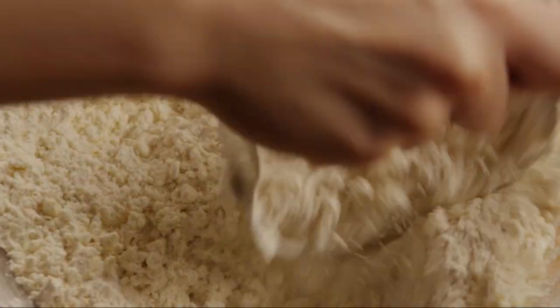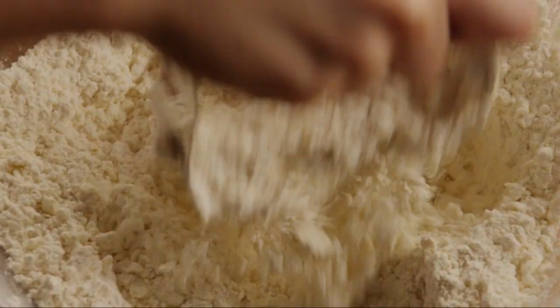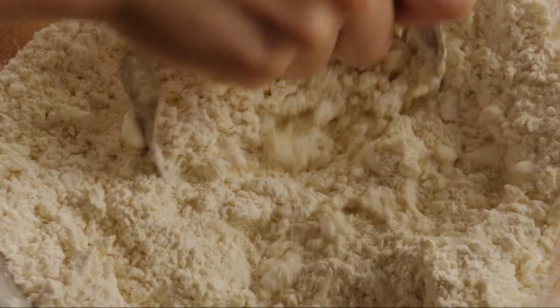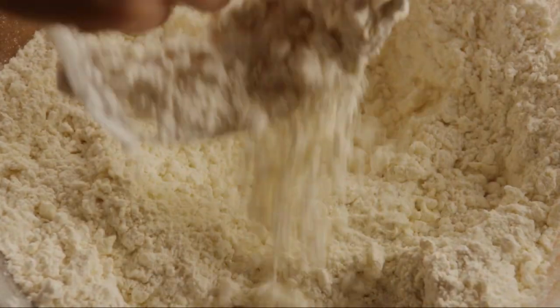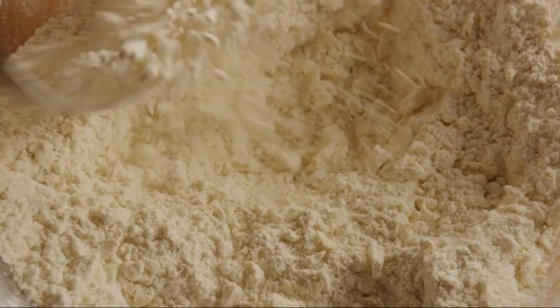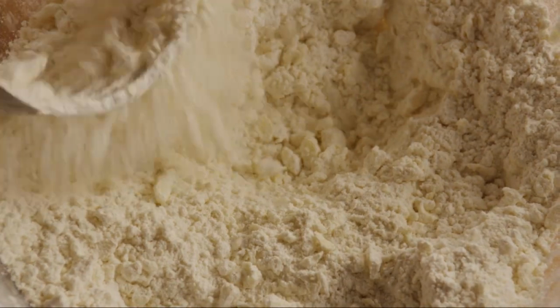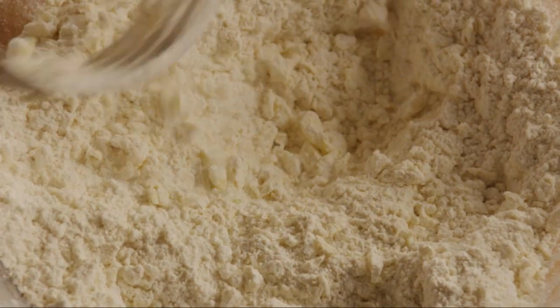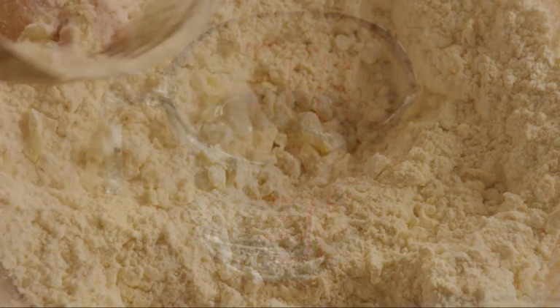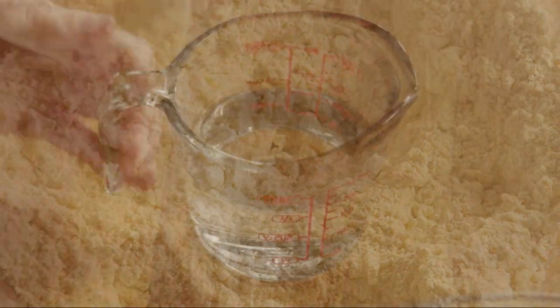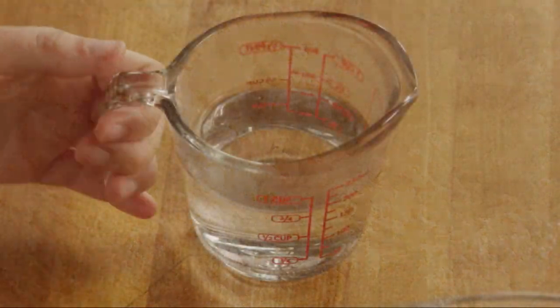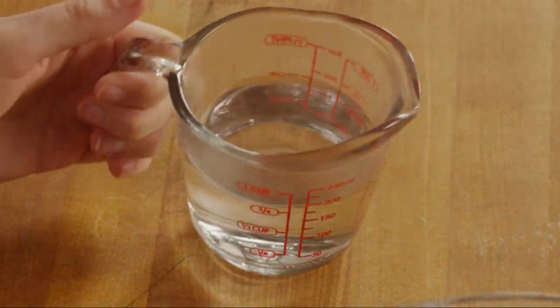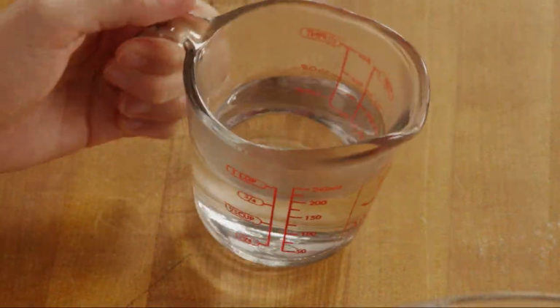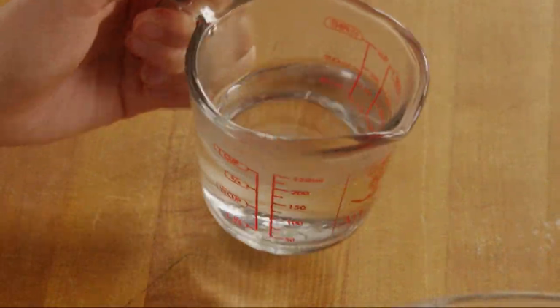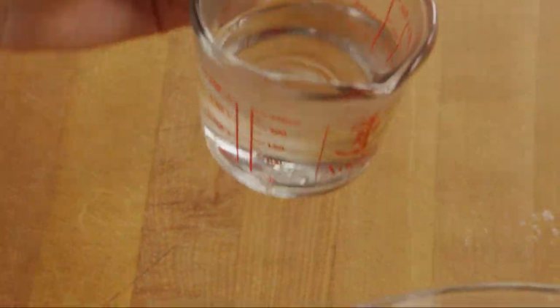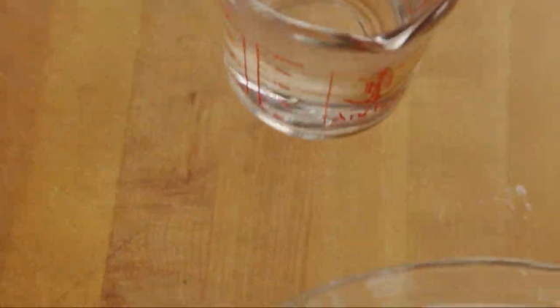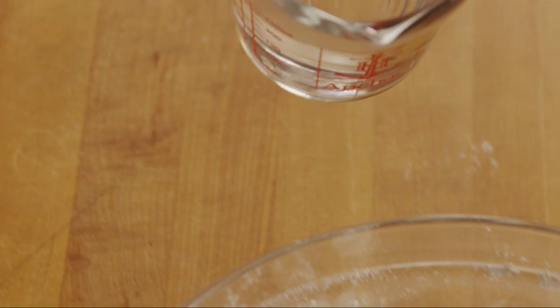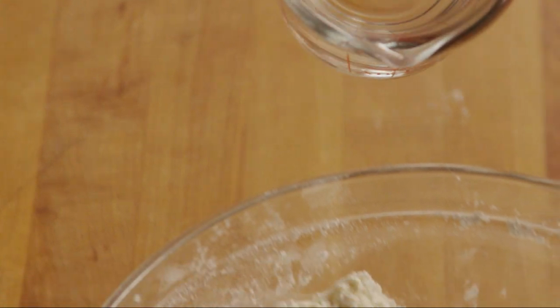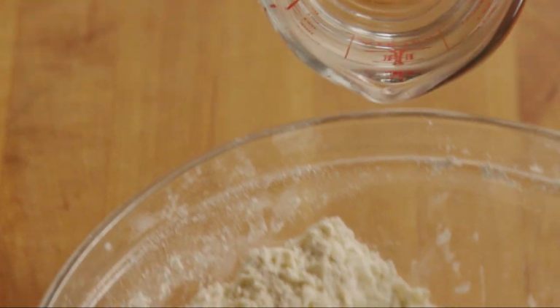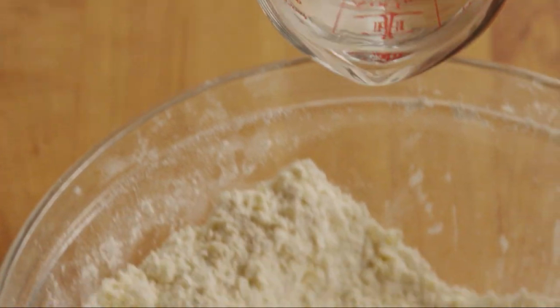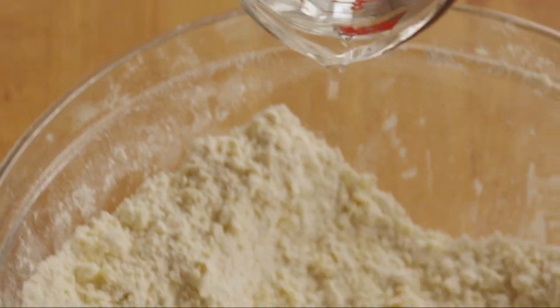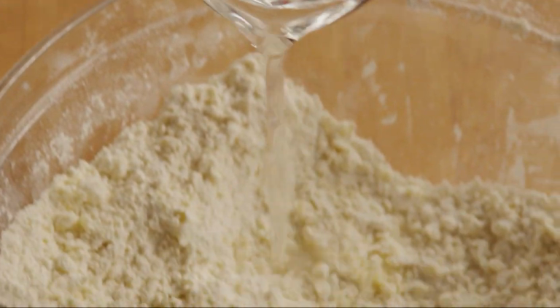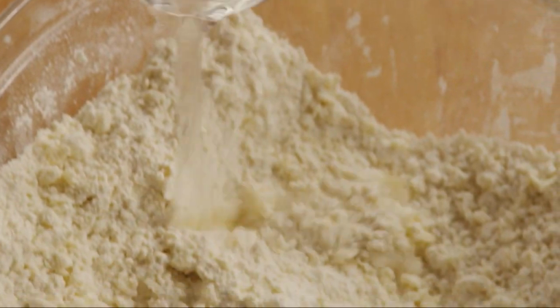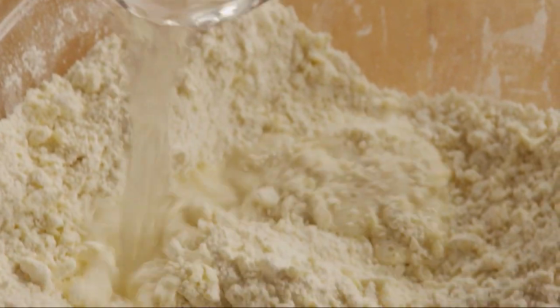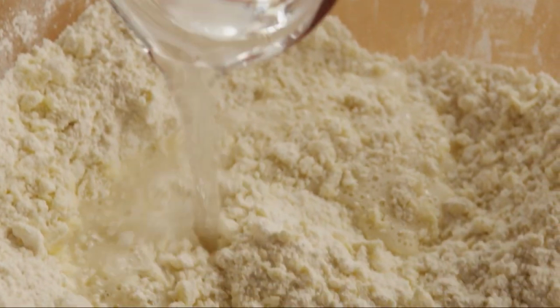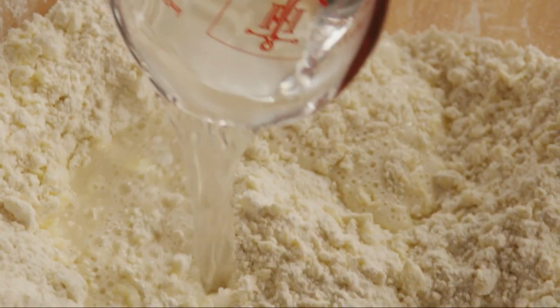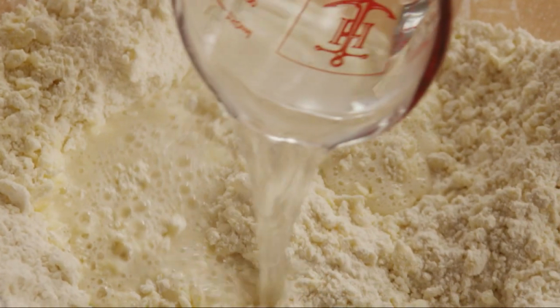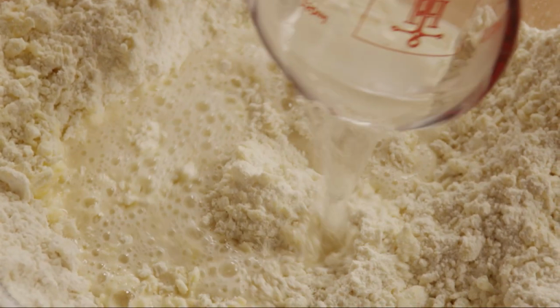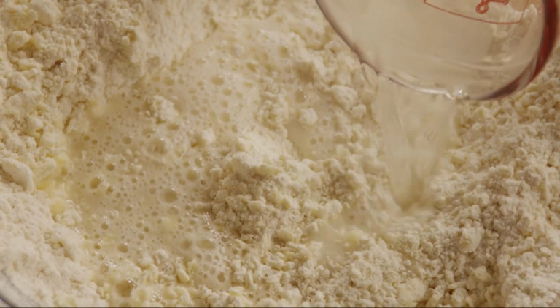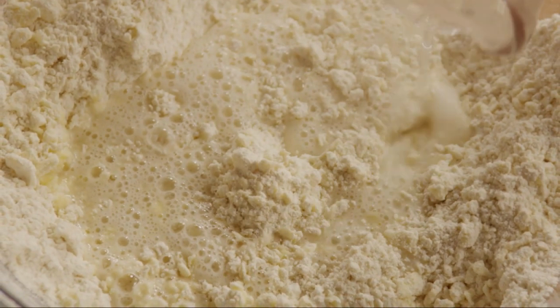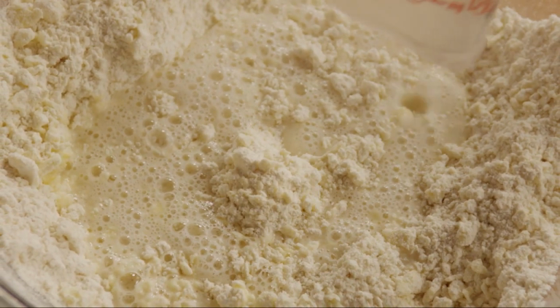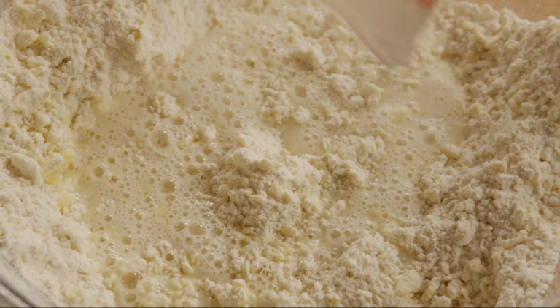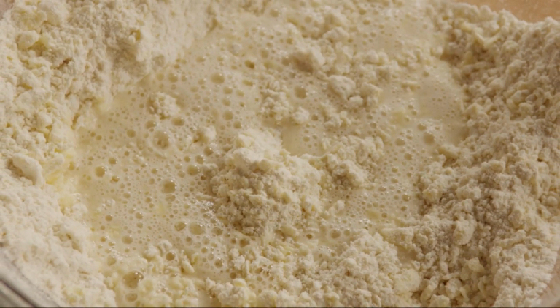Add about three-quarters of a cup of hot water and stir. You'll only need enough water to make the ingredients look moist.